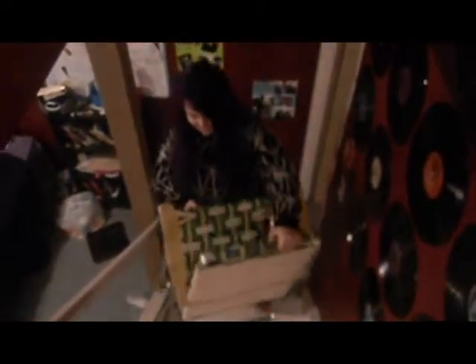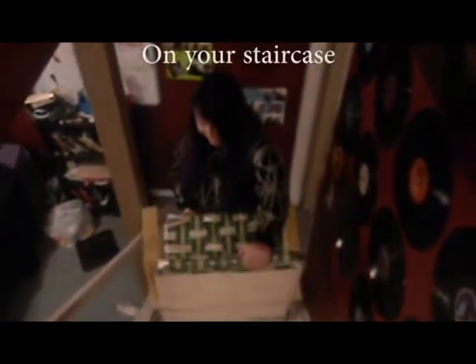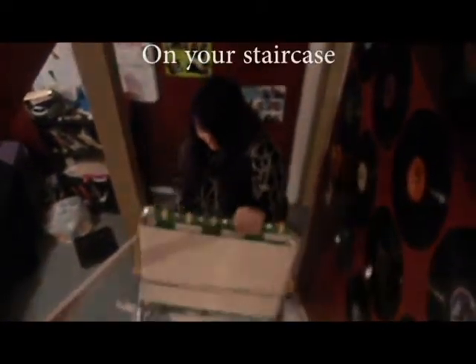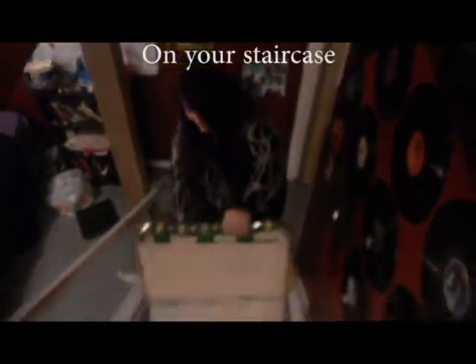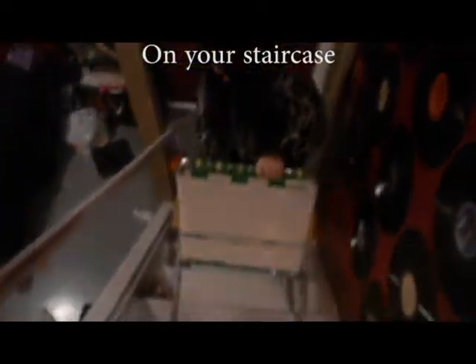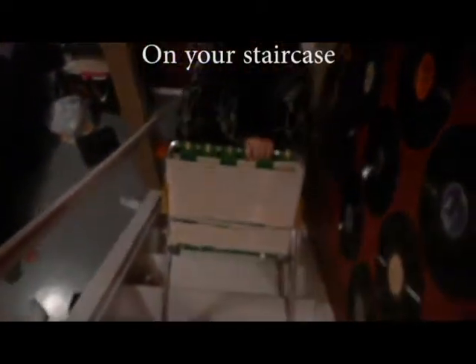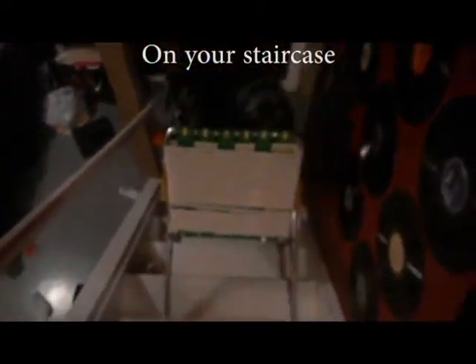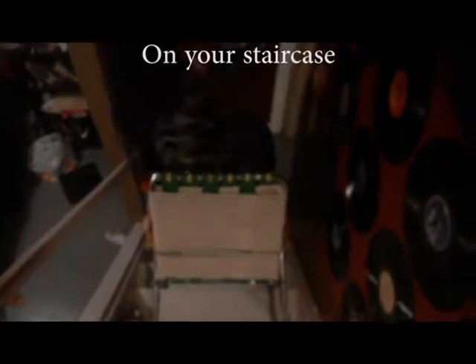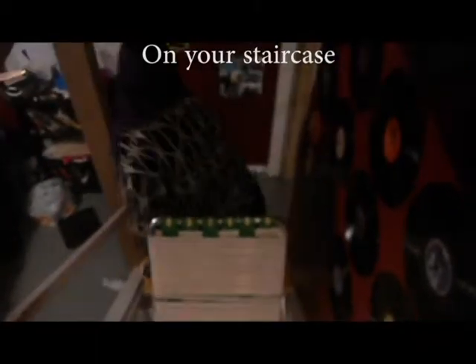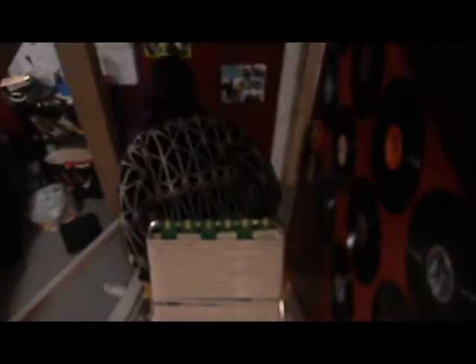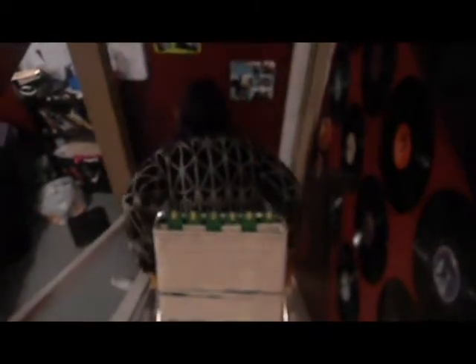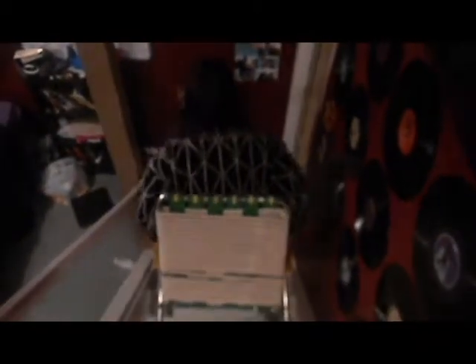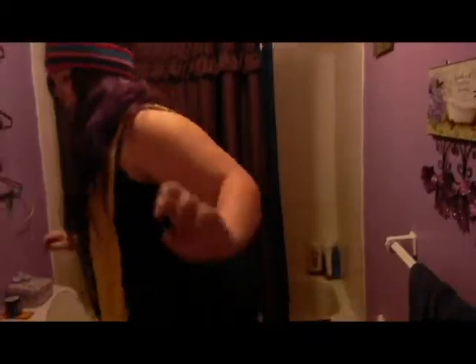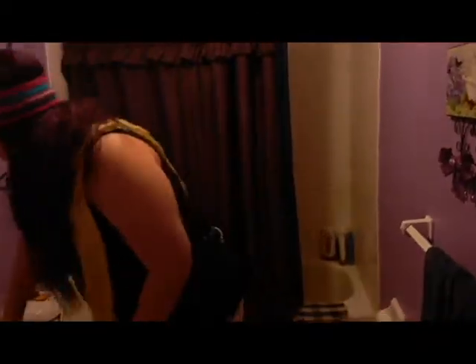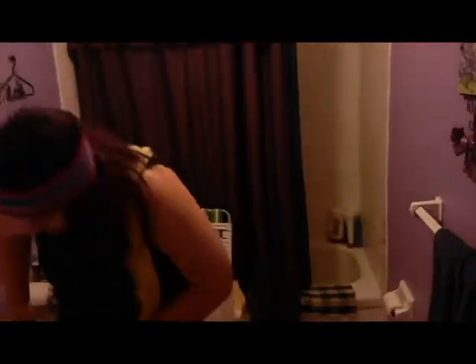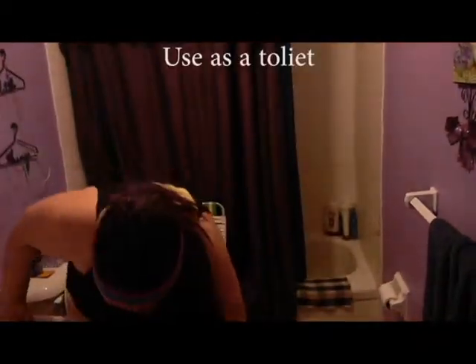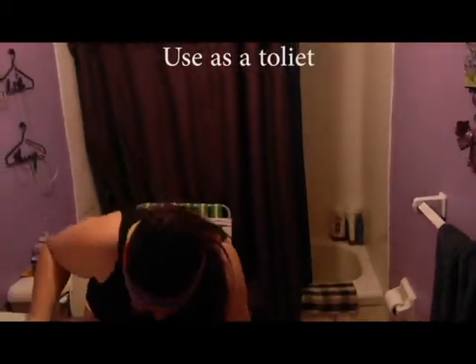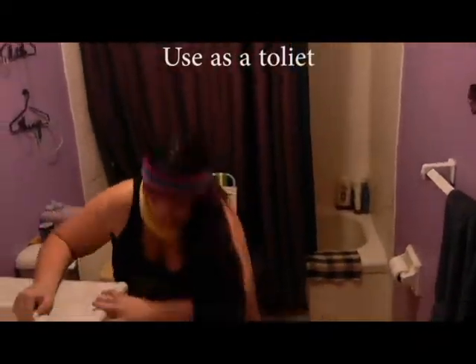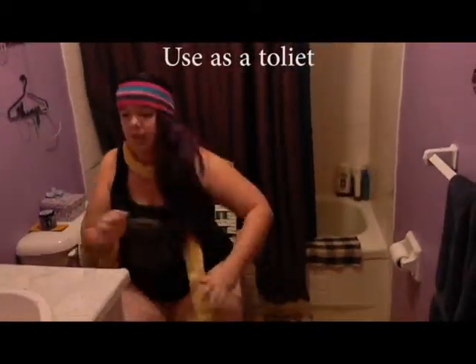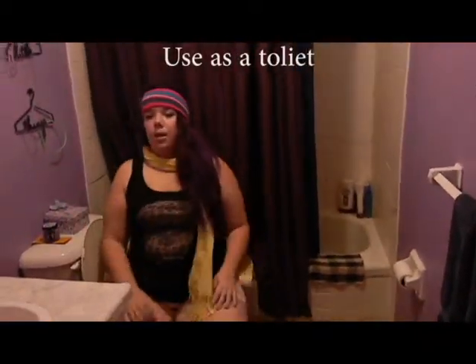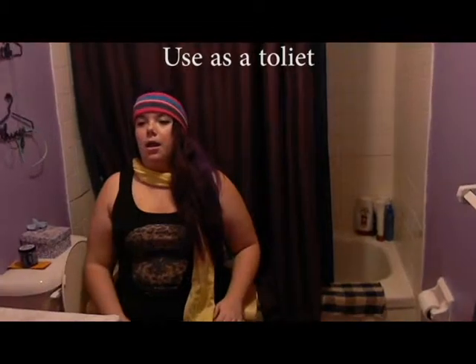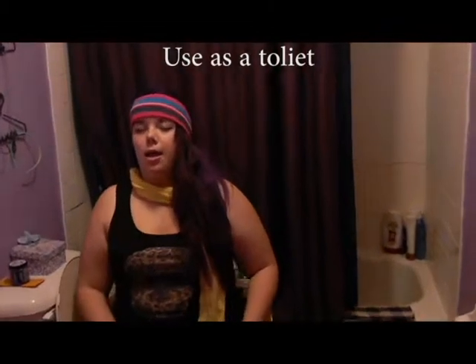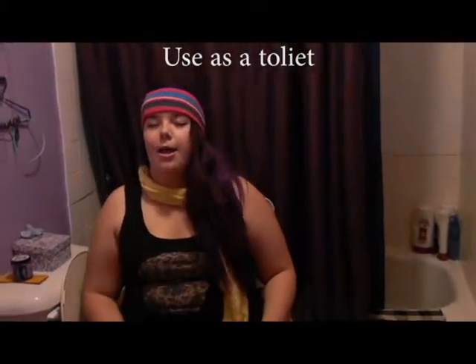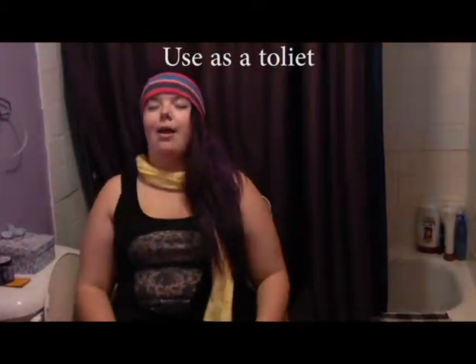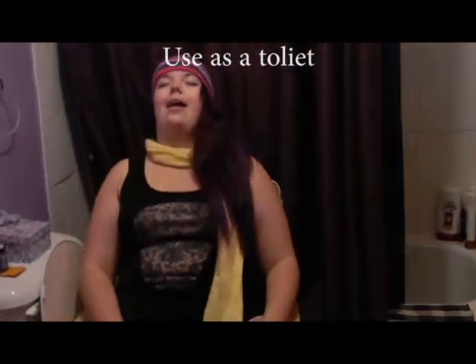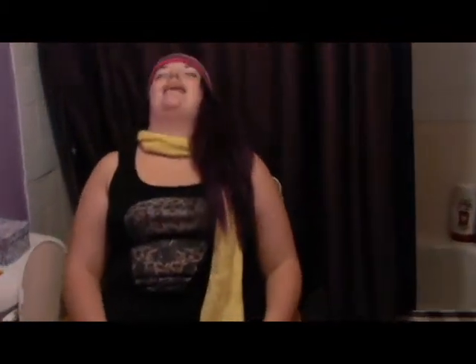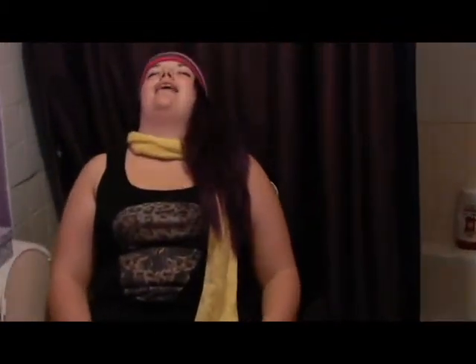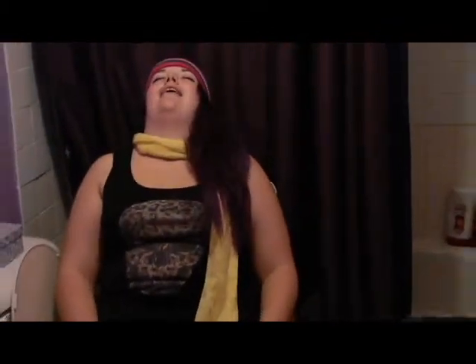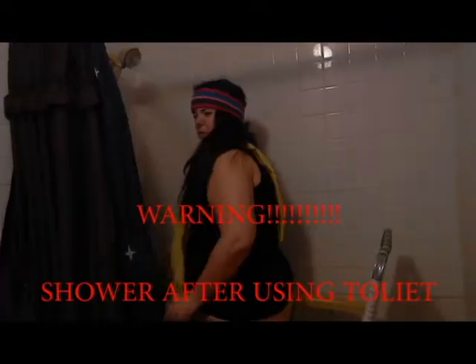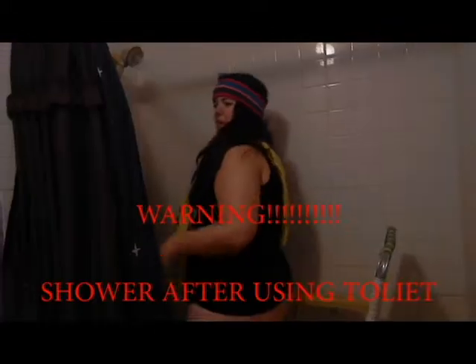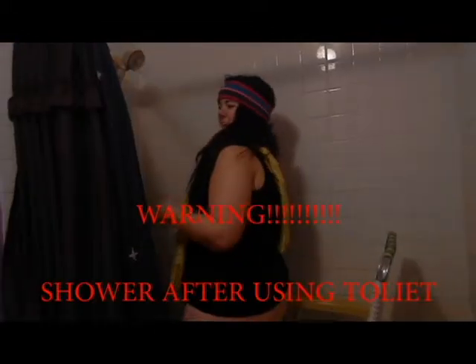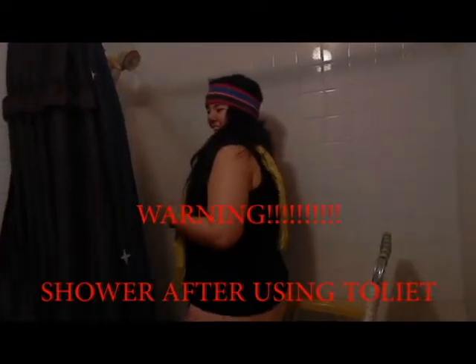And don't forget about the staircase. You could even use it as a toilet — just don't forget the shower after.